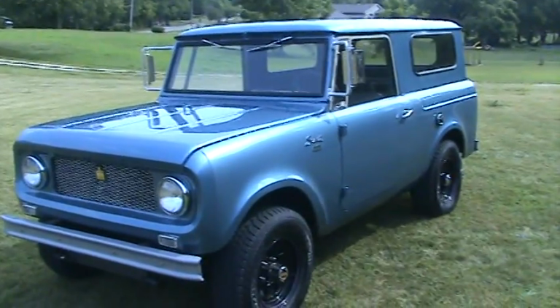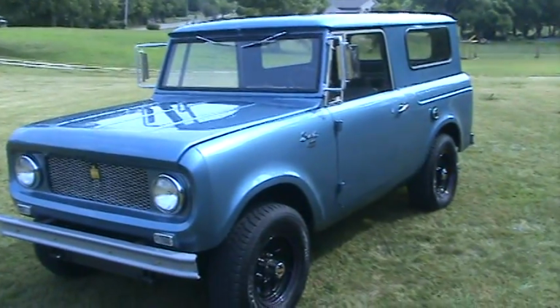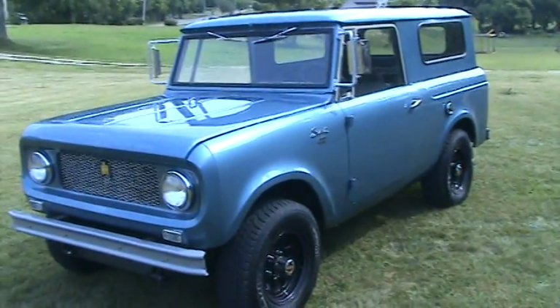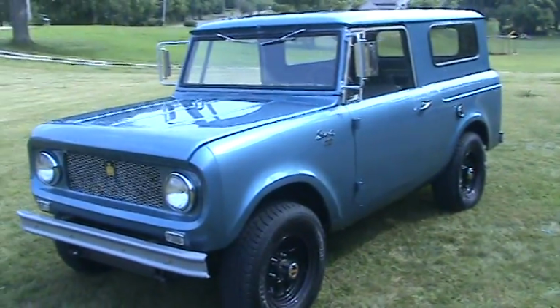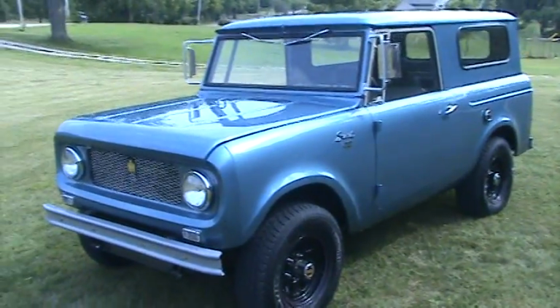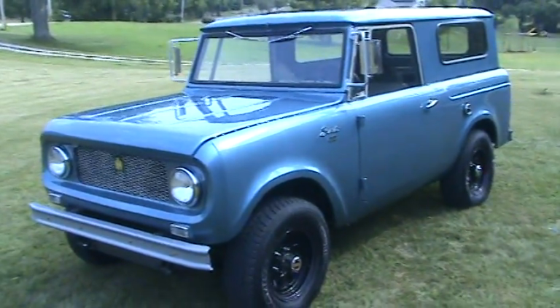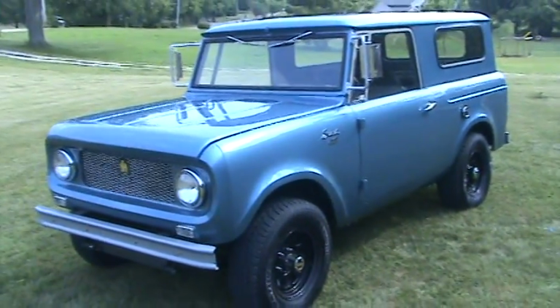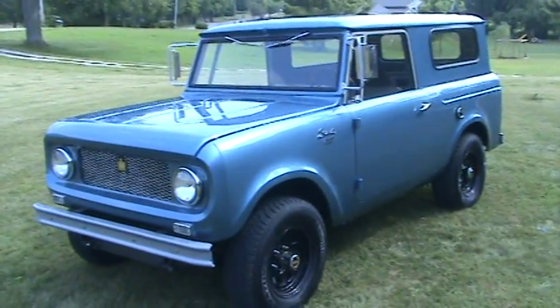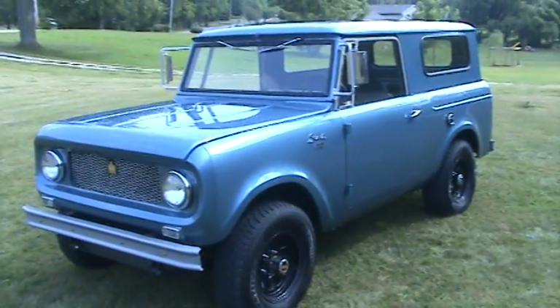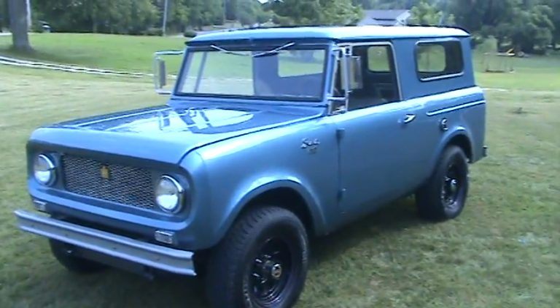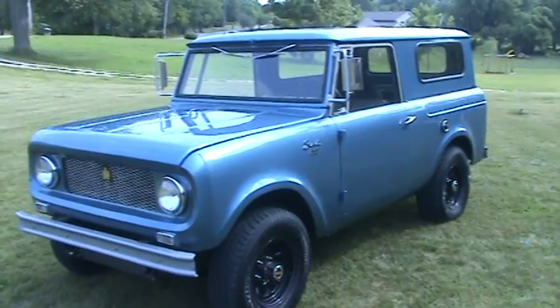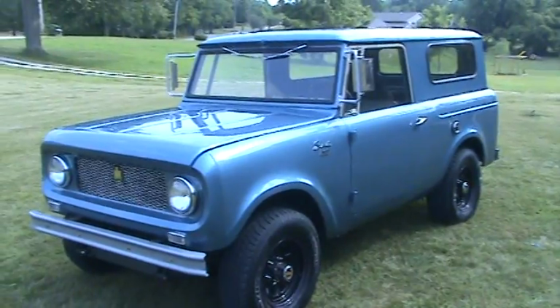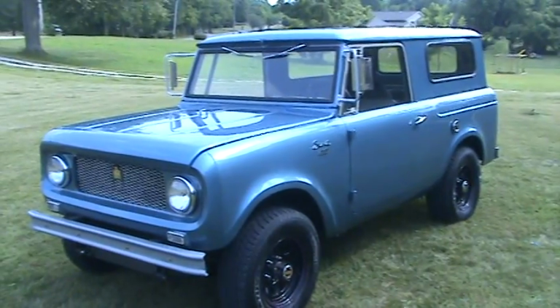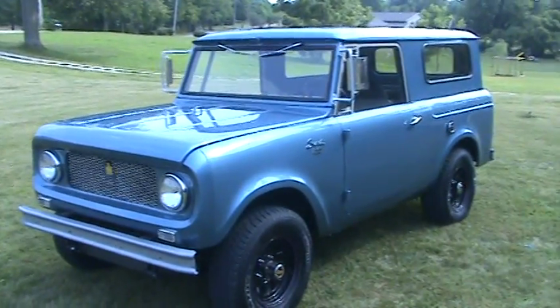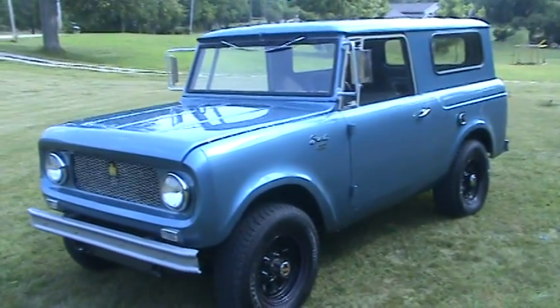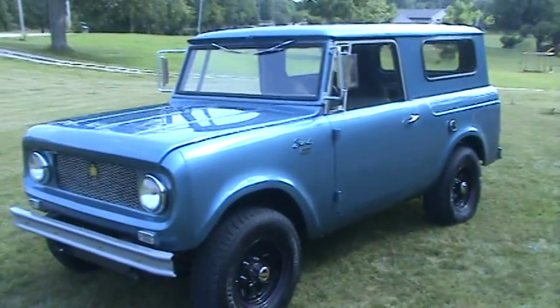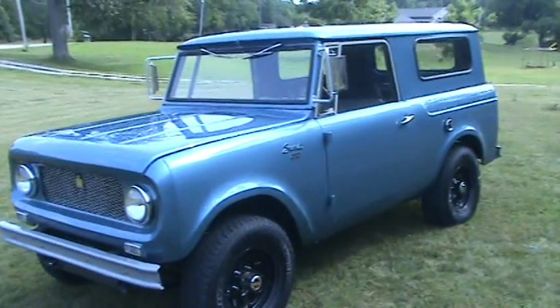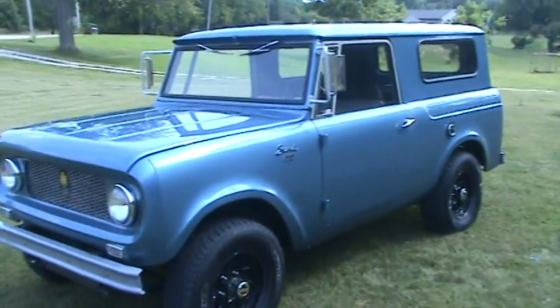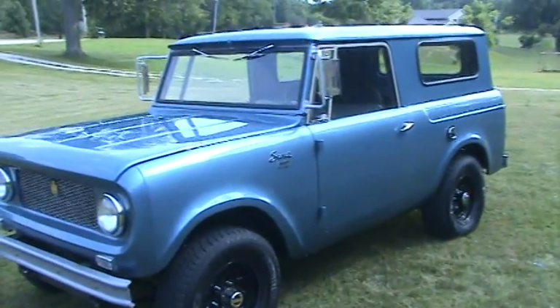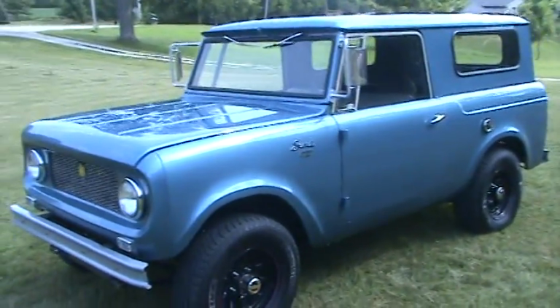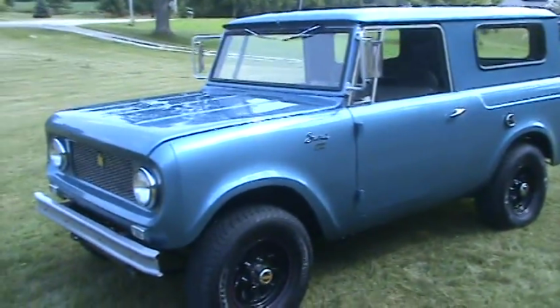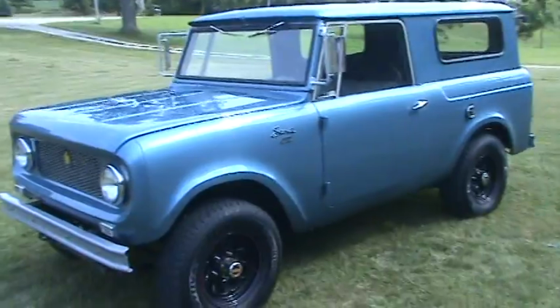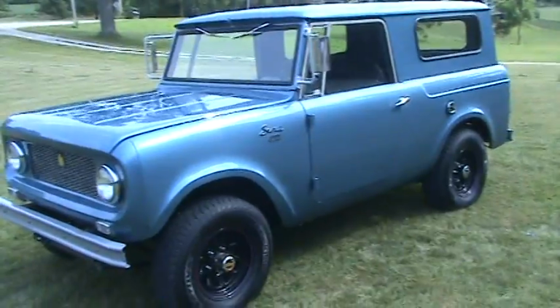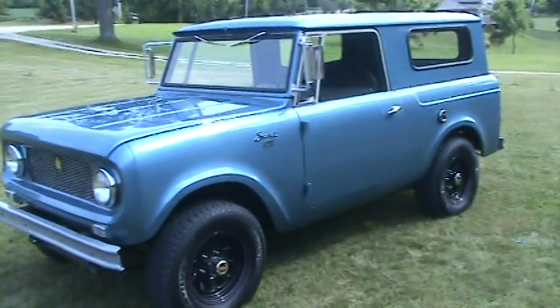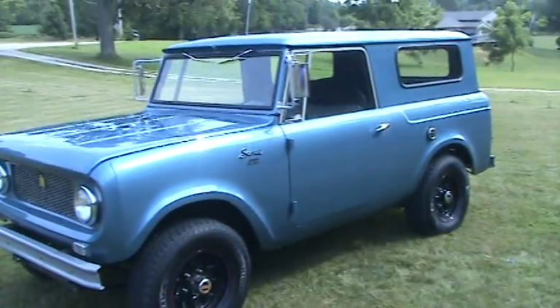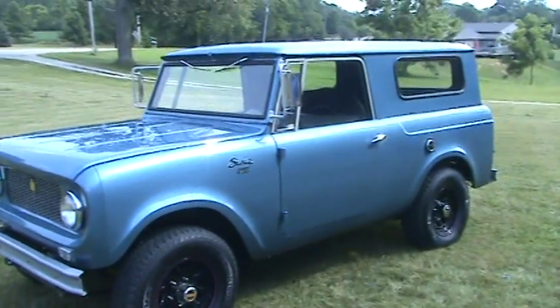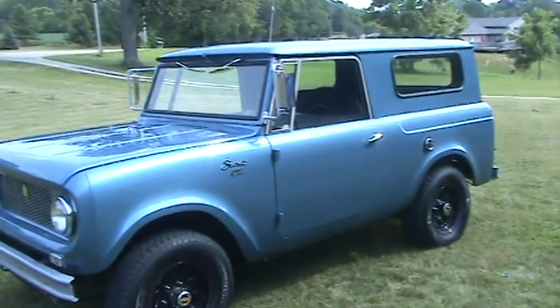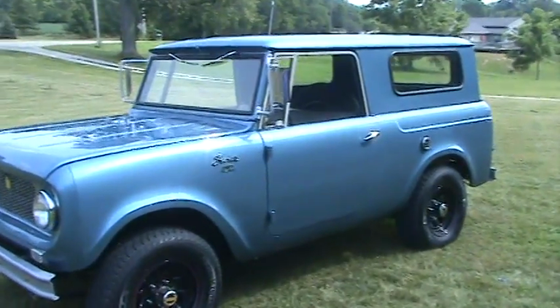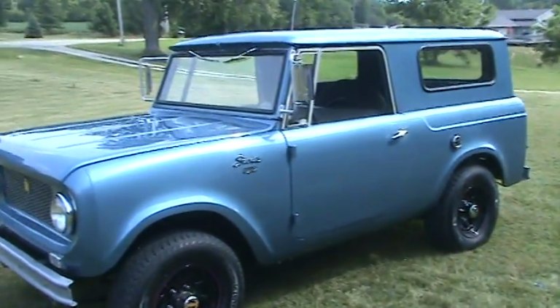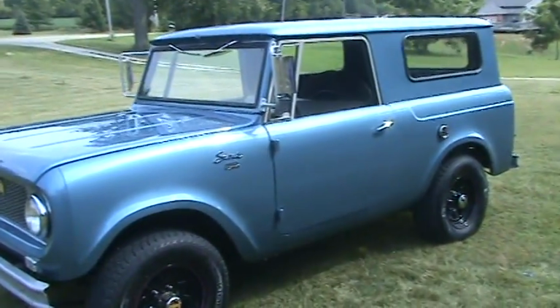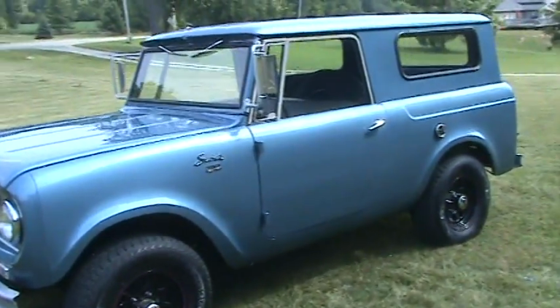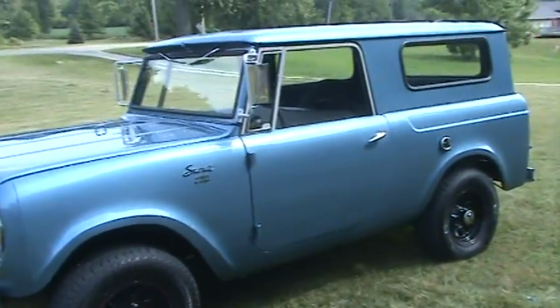Welcome back to Silverback Custom Works. Just wanted to update everybody as to where we were on this little 1963 Scout 80 project that we've been working on. Well, she's all done — ready for the customer. Give you a little walk around here so you can see.